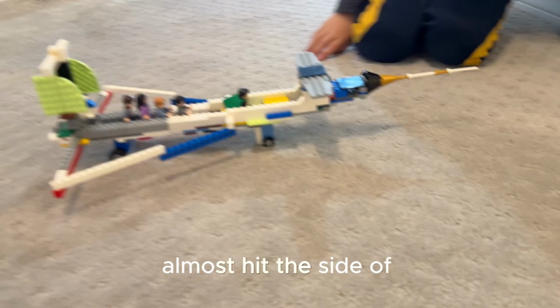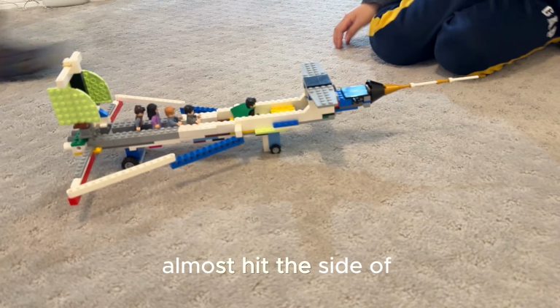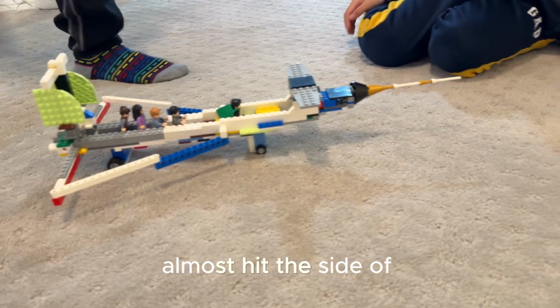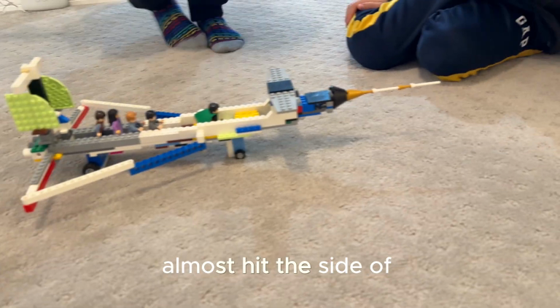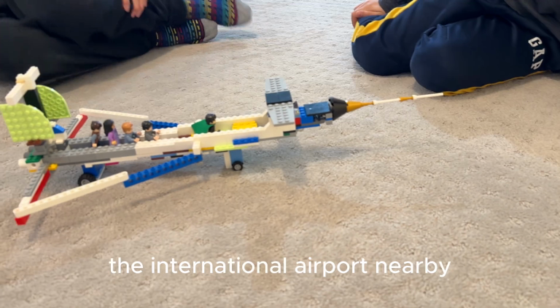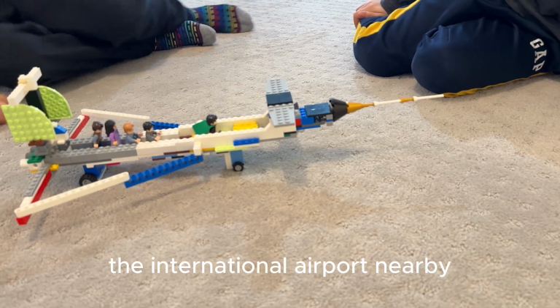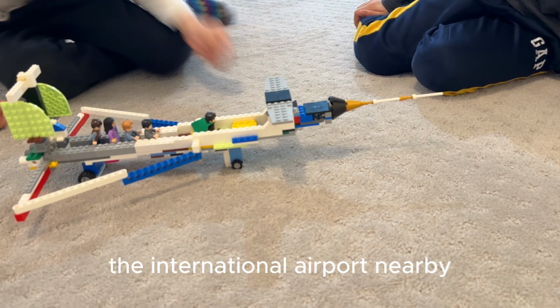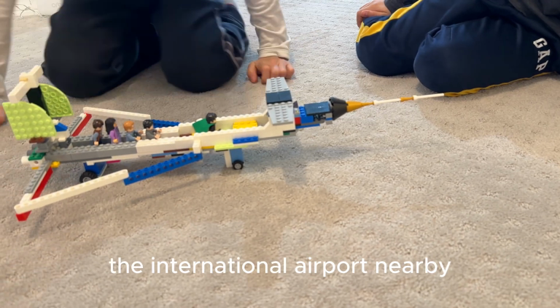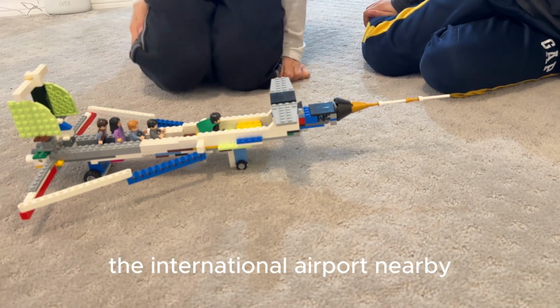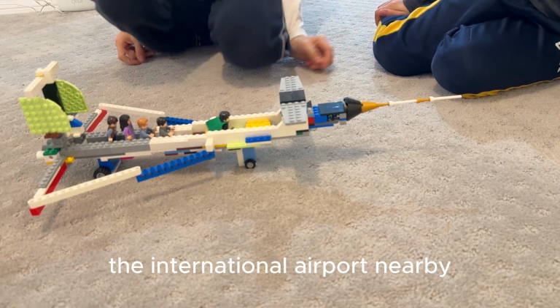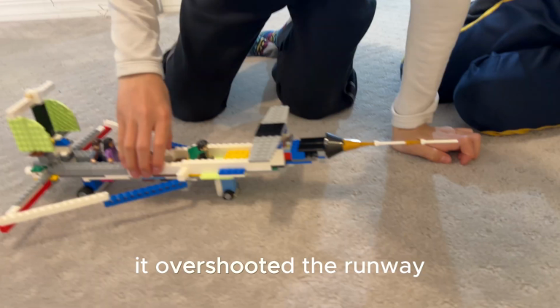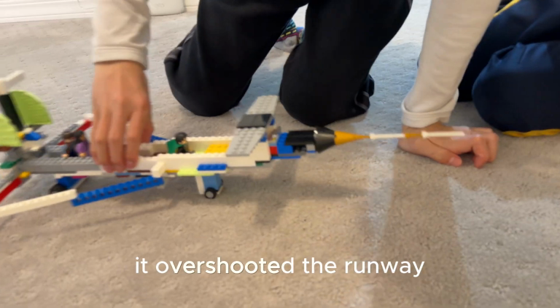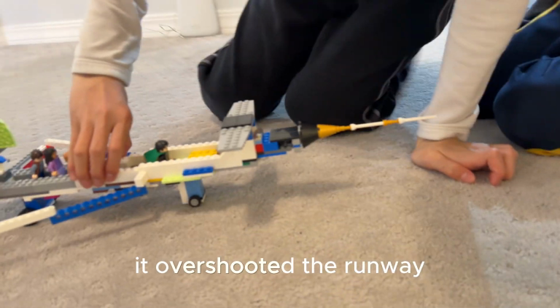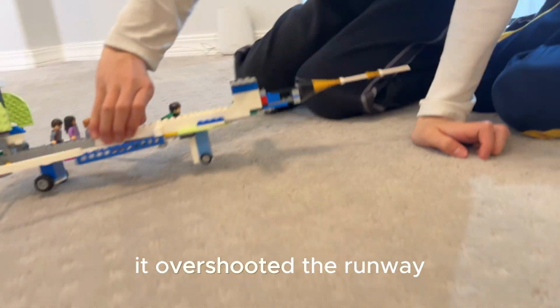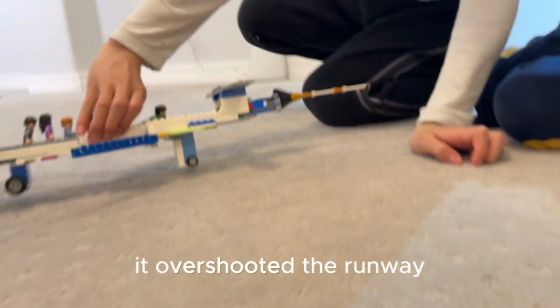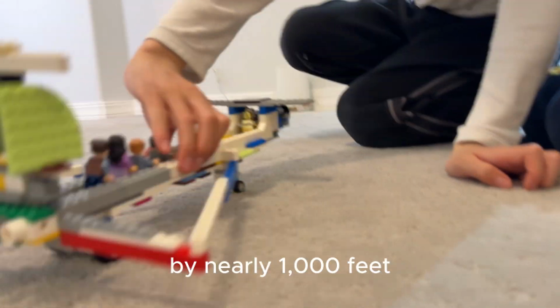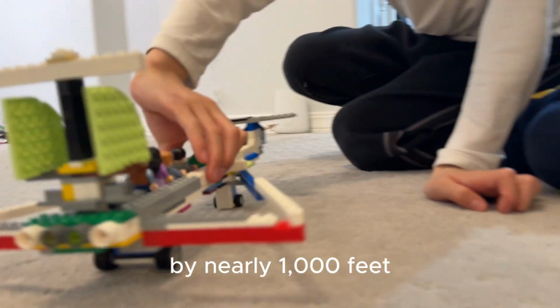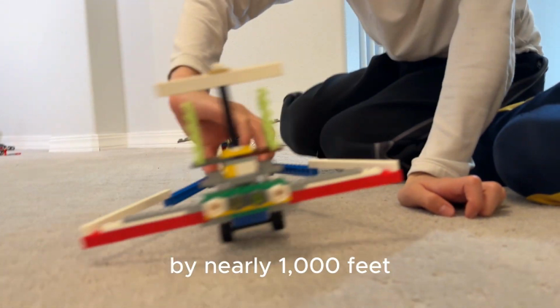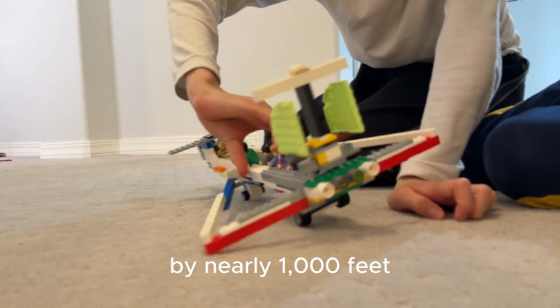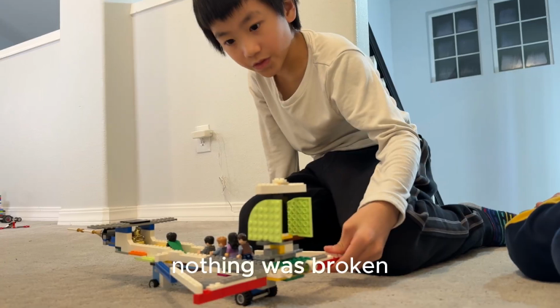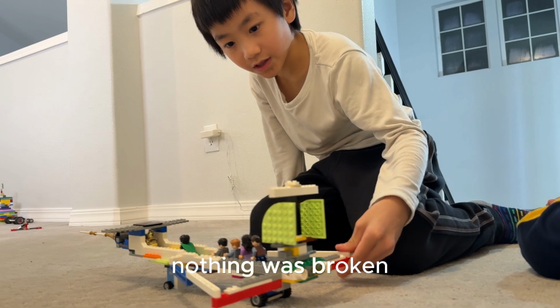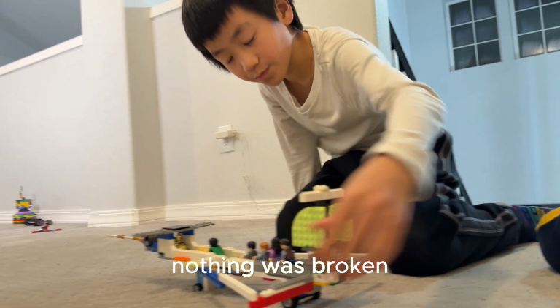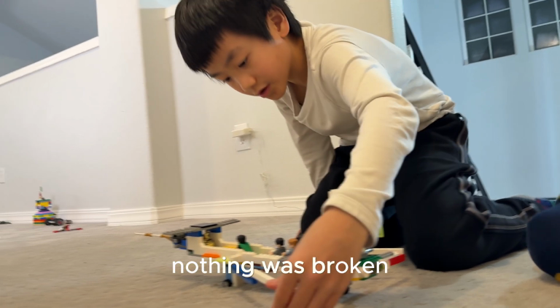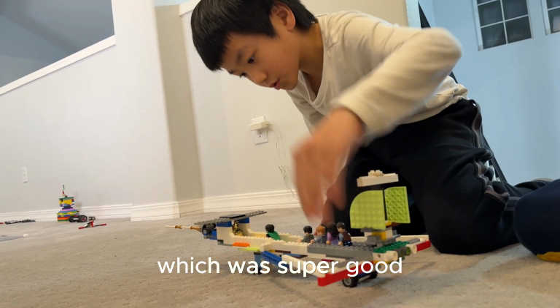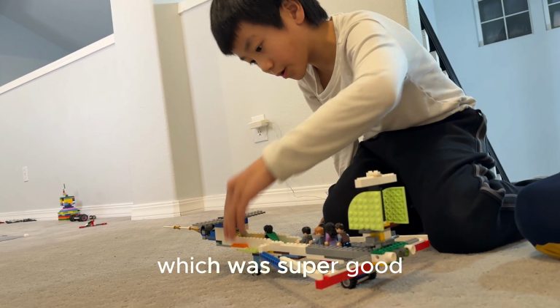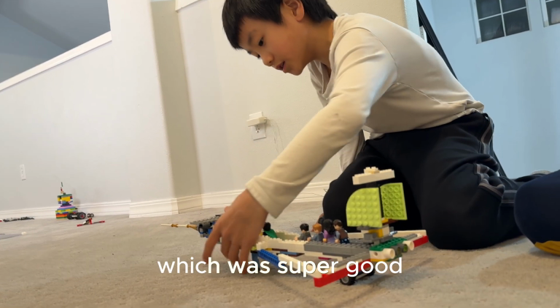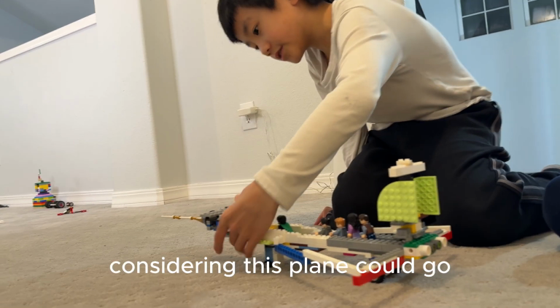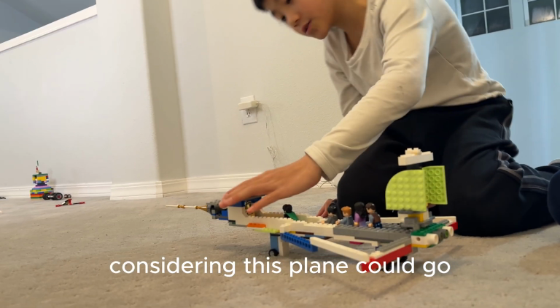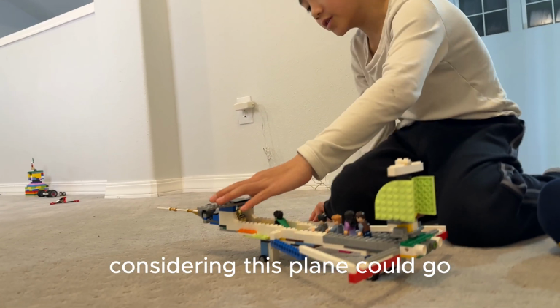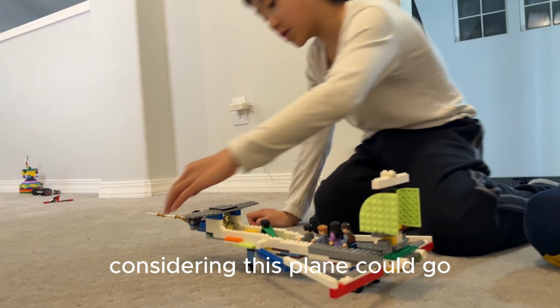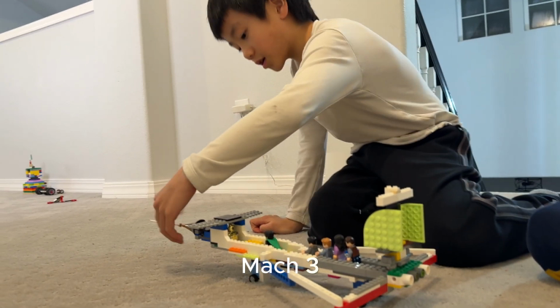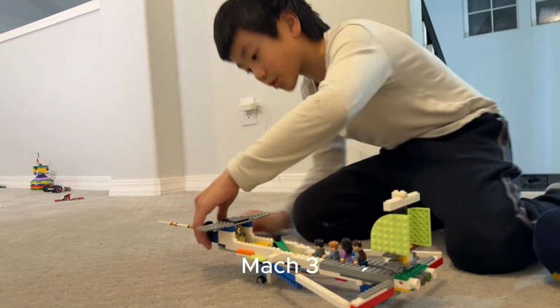Almost hit the sign of the International Airport nearby. It overshot the runway by nearly 1,000 feet. Nothing was broken, which was super good, considering this plane could go Mach 3.